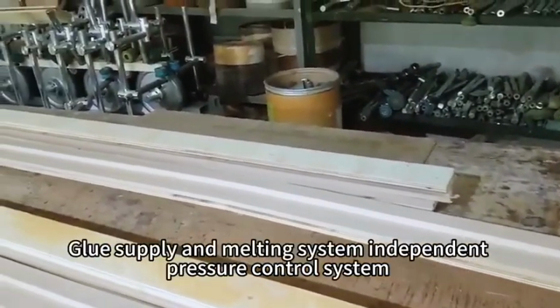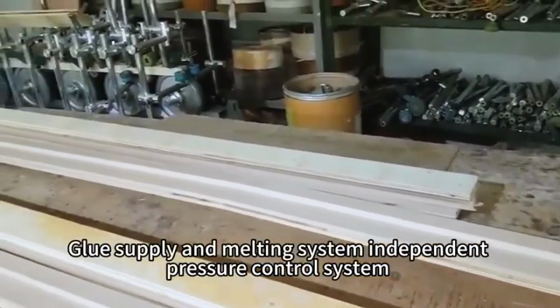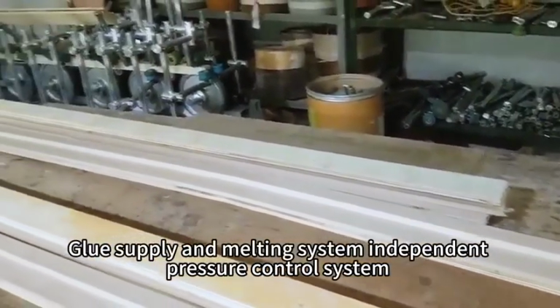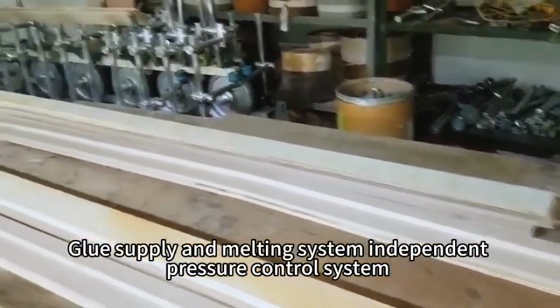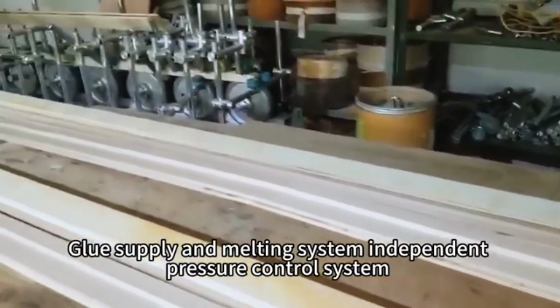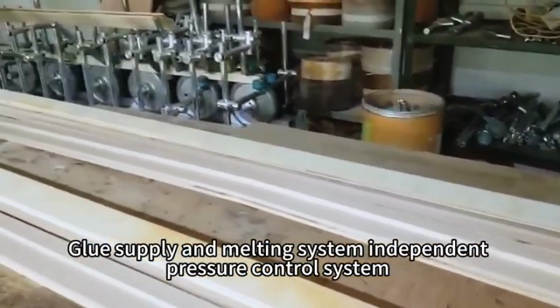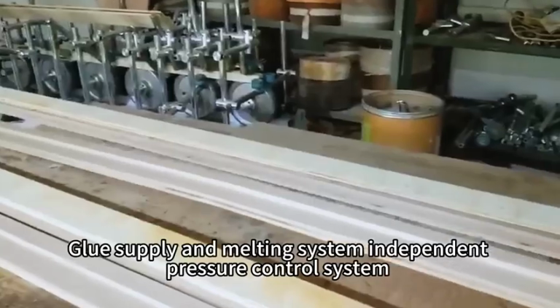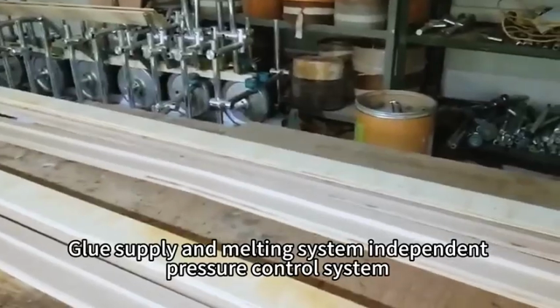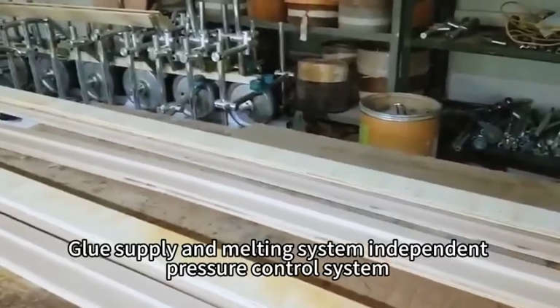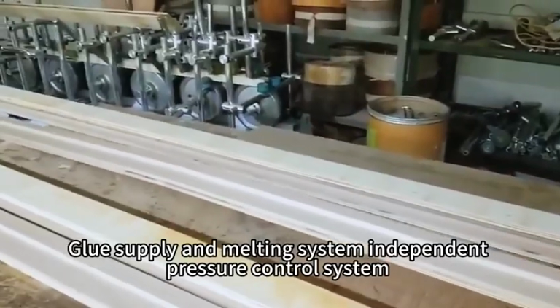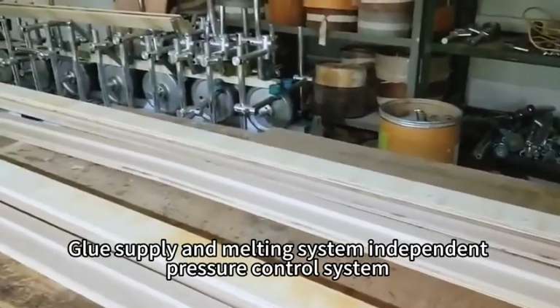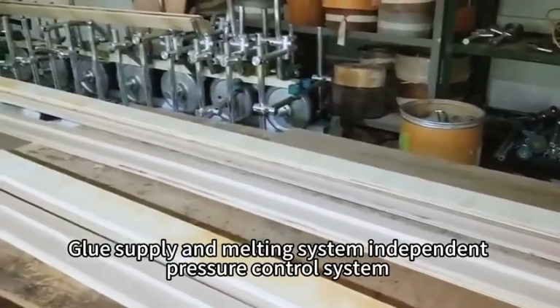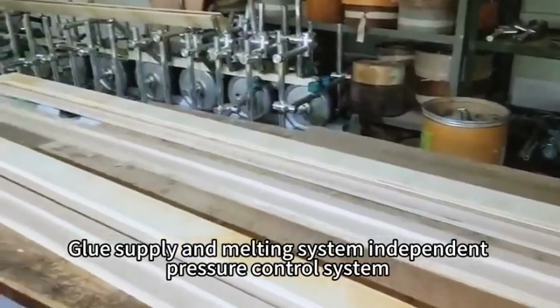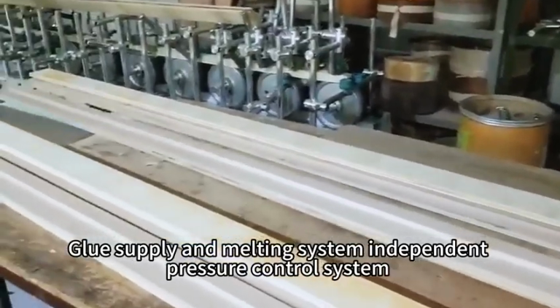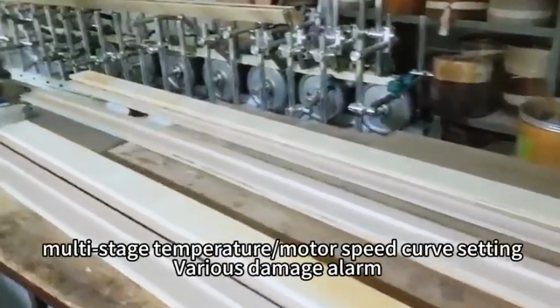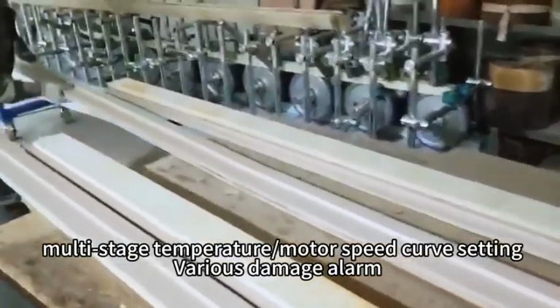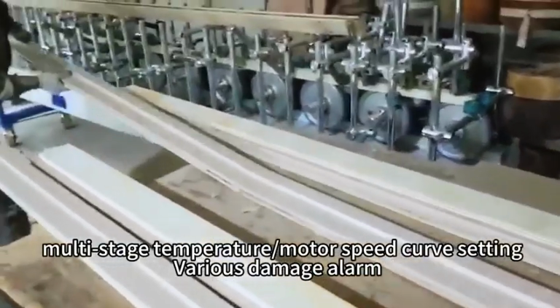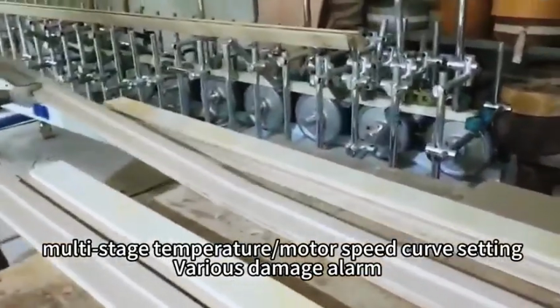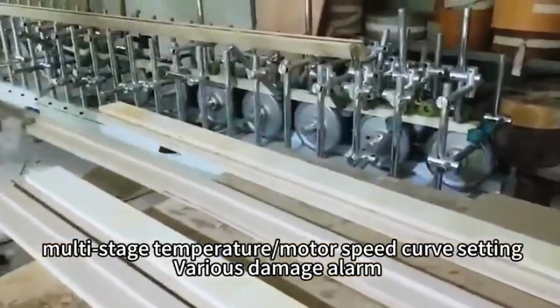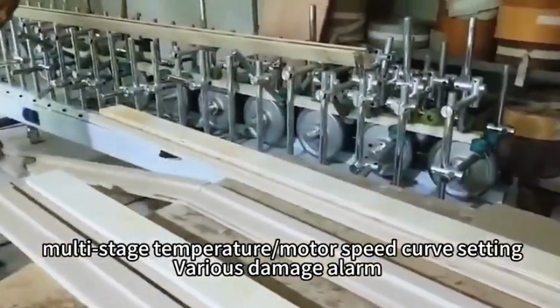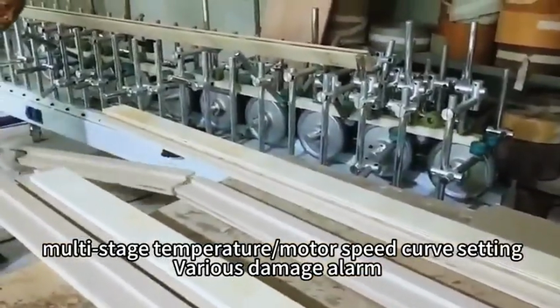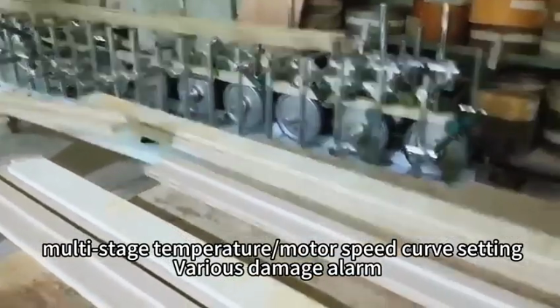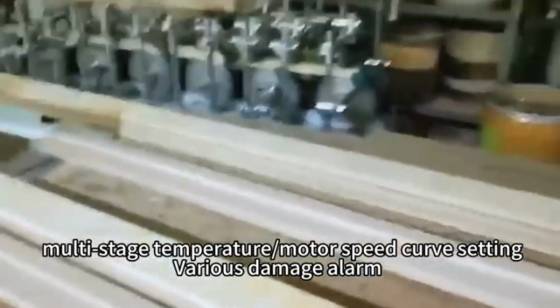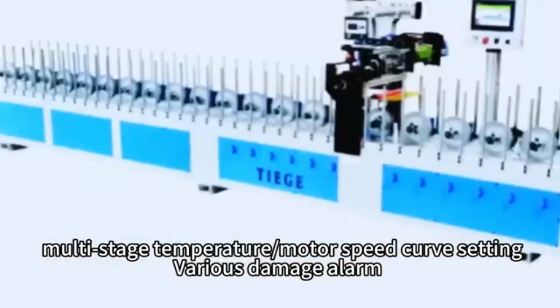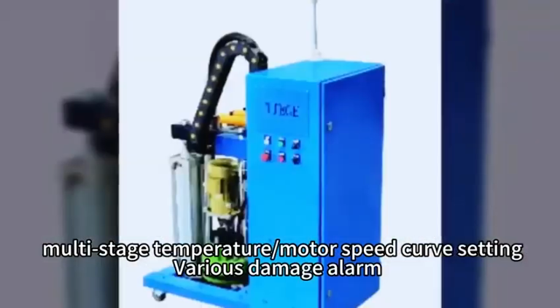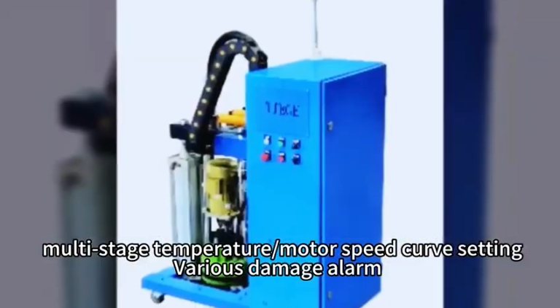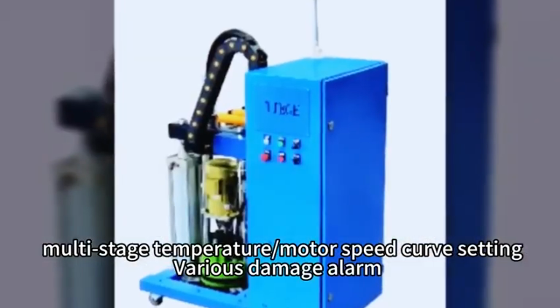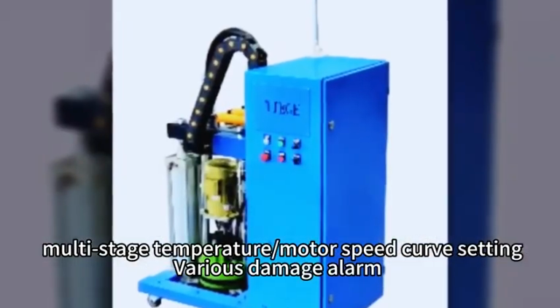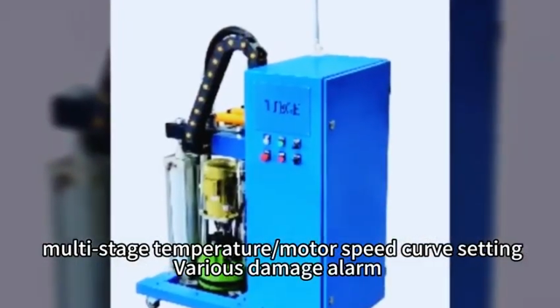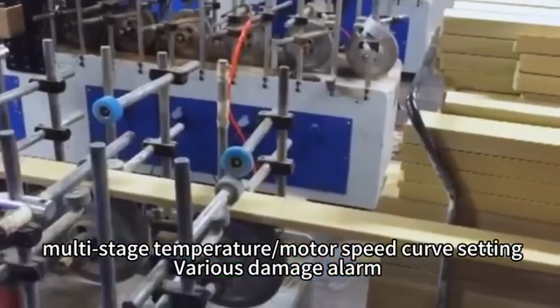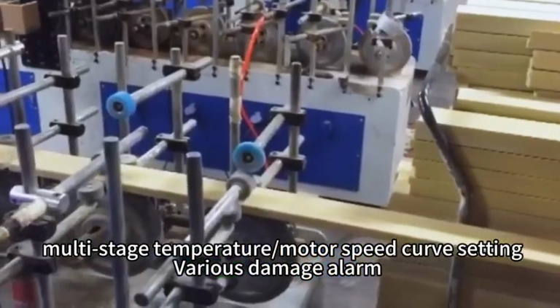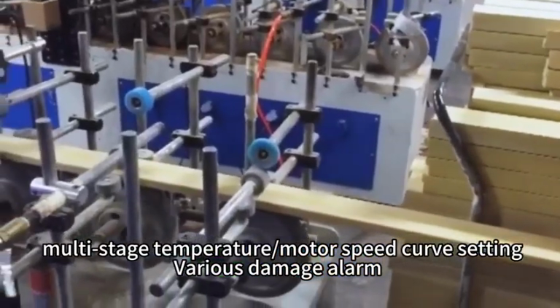Glue supply and melting system: independent pressure control system, multi-stage temperature, motor speed curve setting, and various damage alarm.